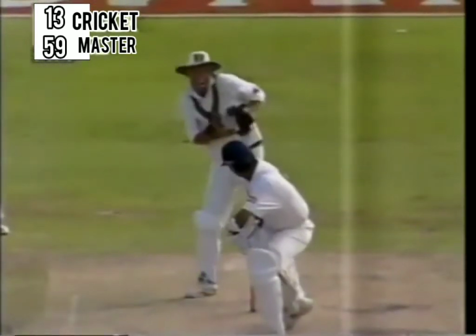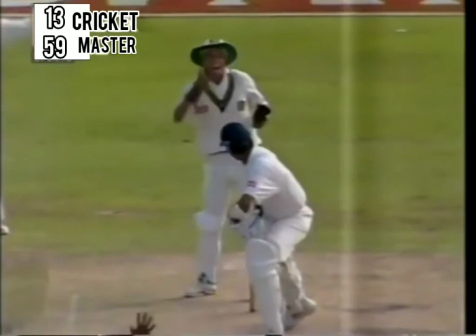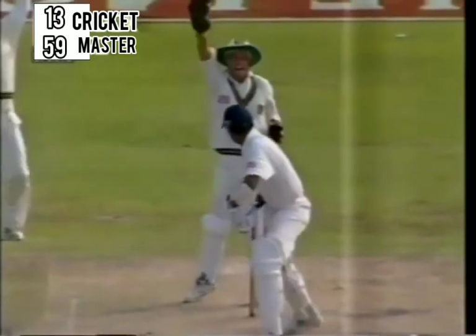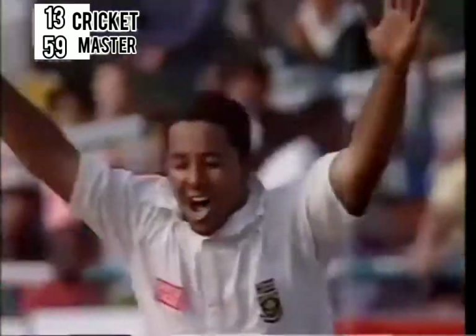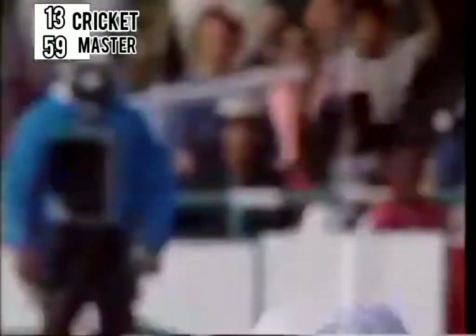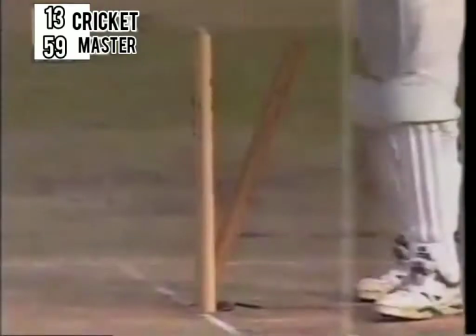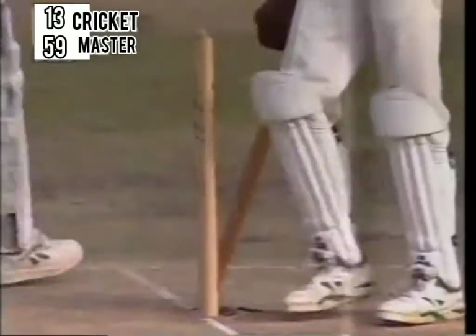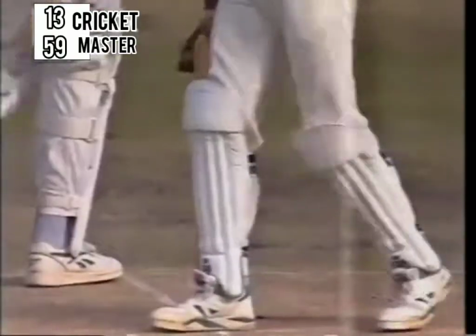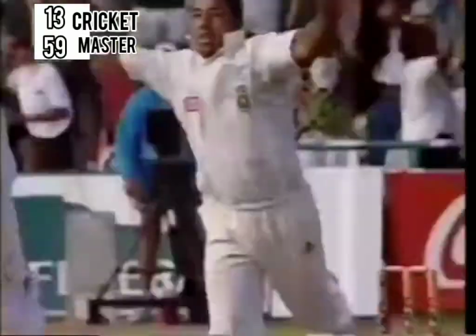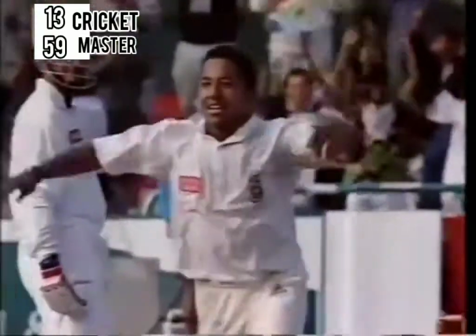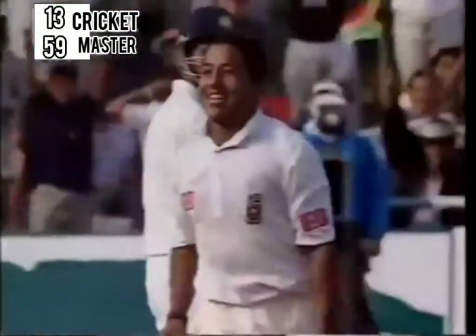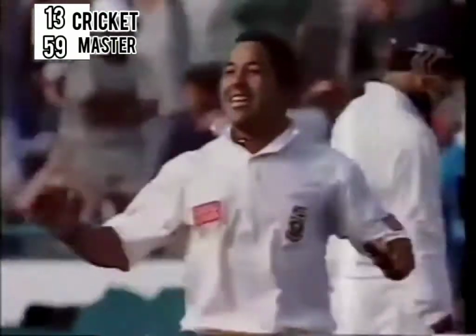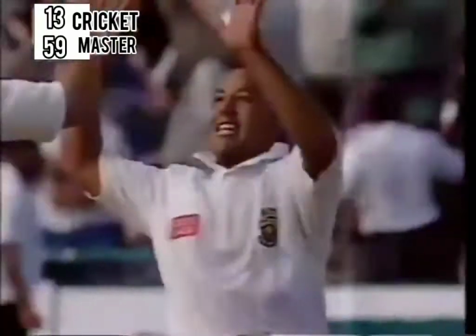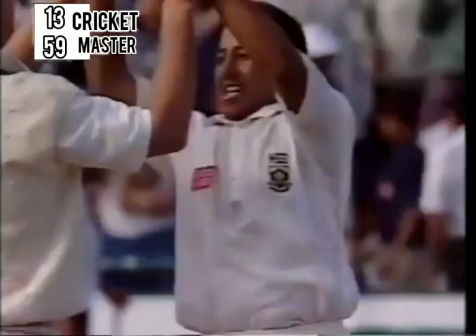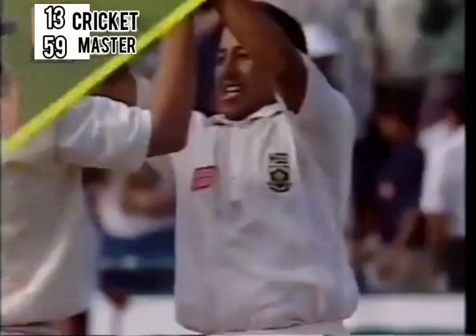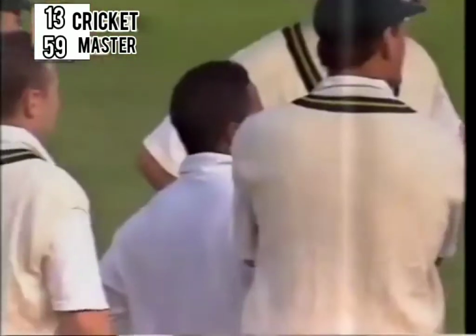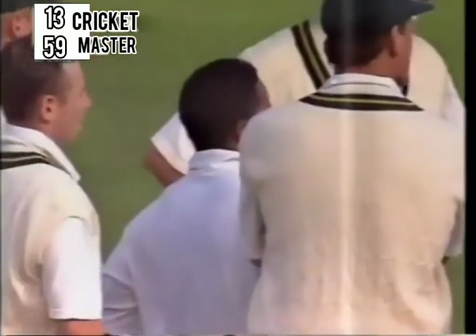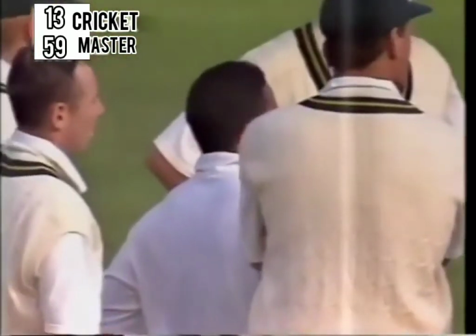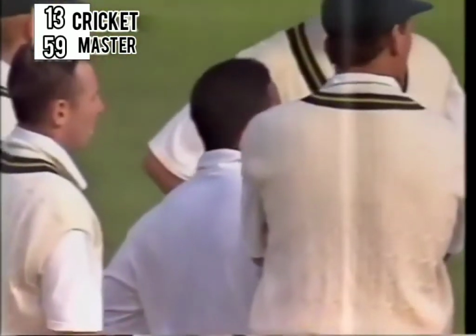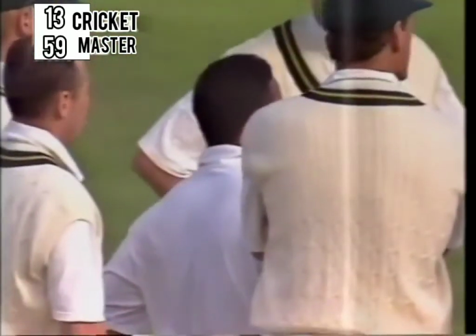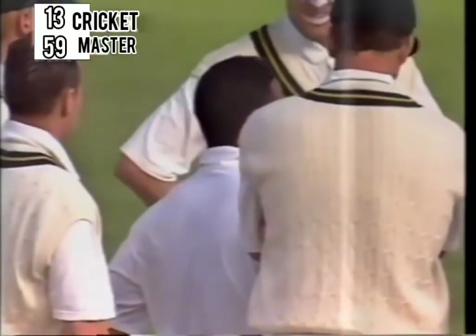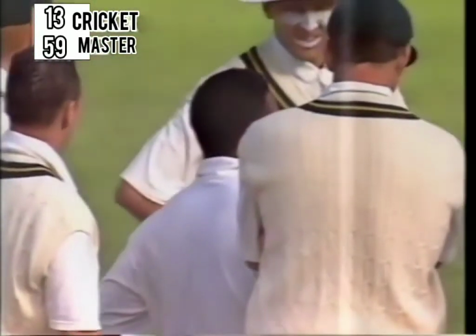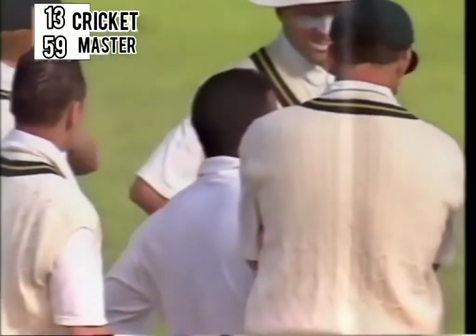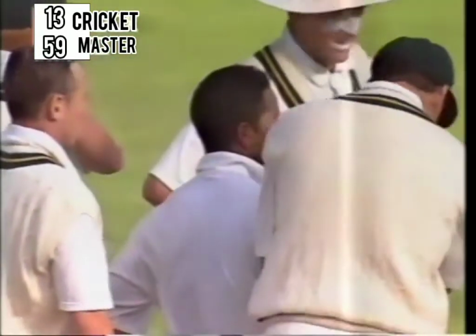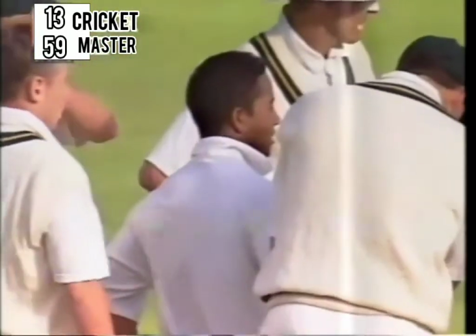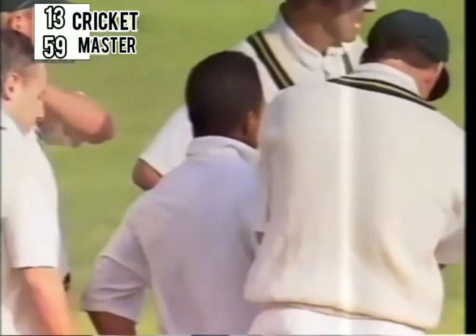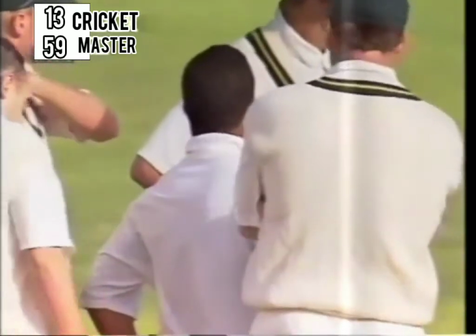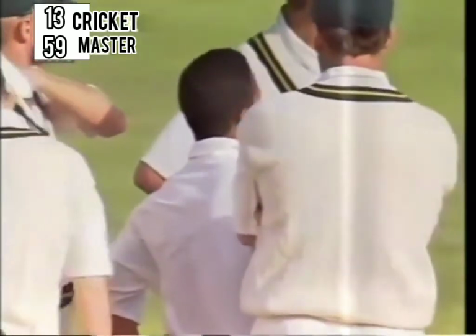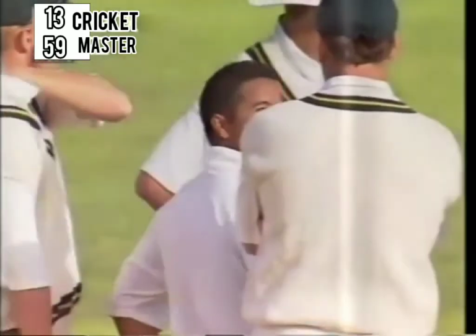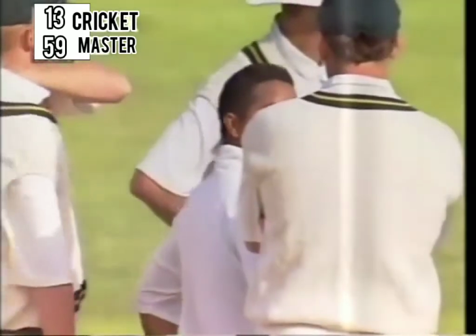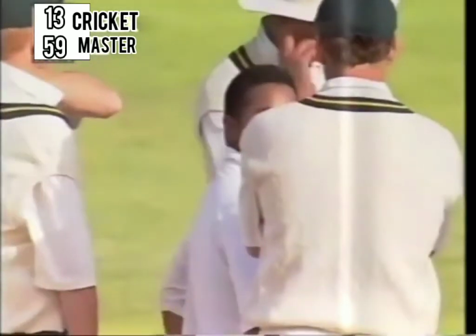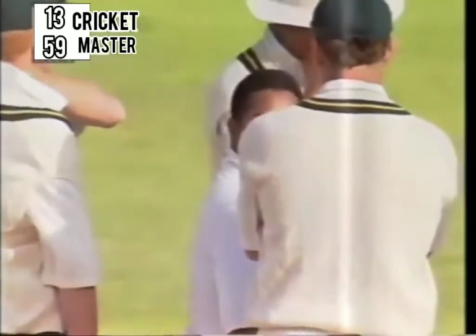He didn't pick that one, did he? And look at Paul Adams doing the somersault. But at the moment it looks like the Indian innings is upside down. Three wickets gone.